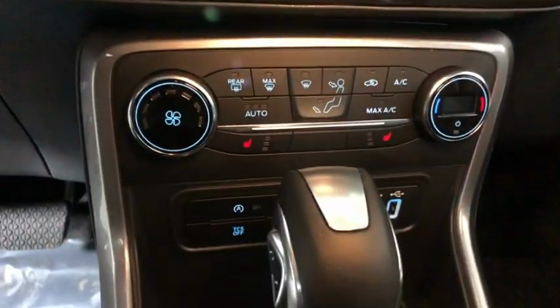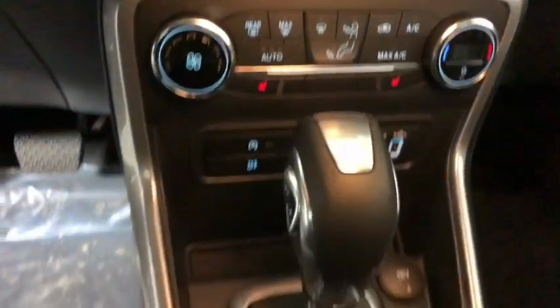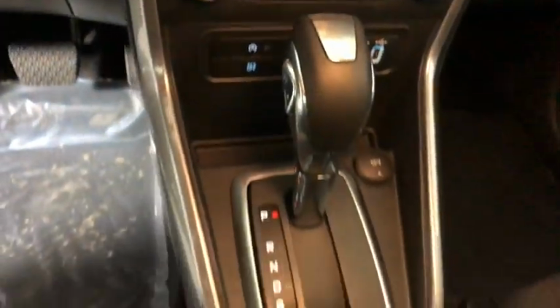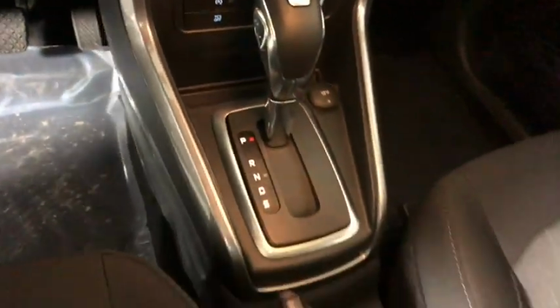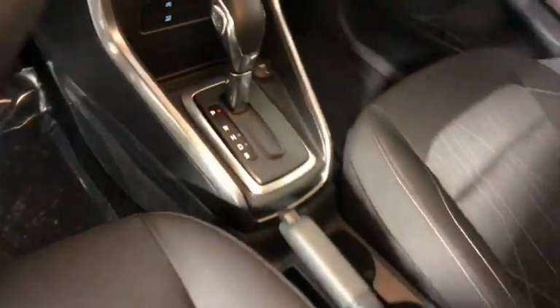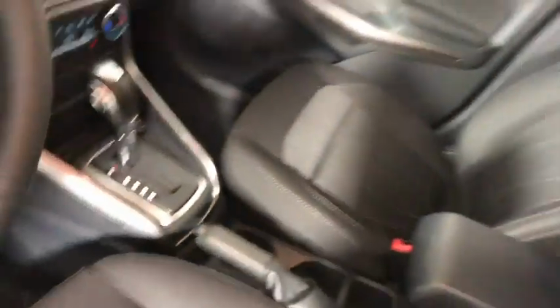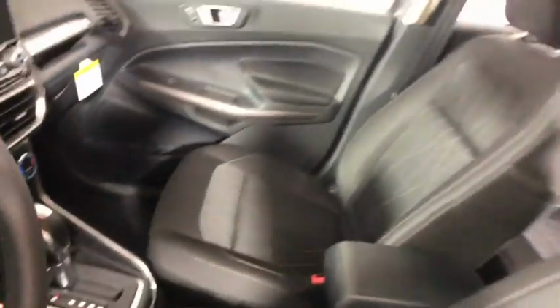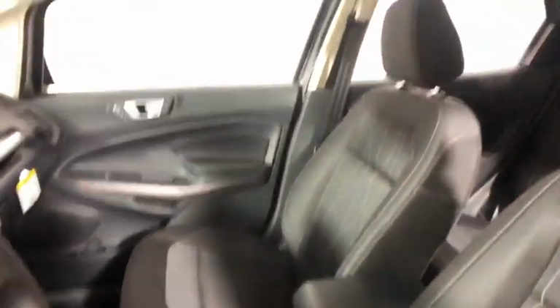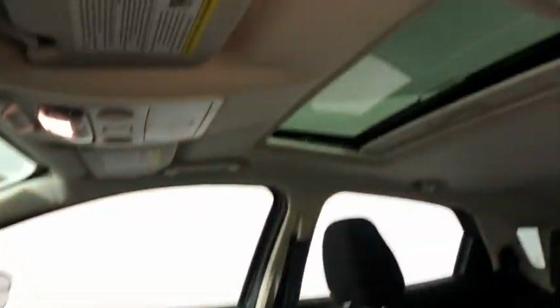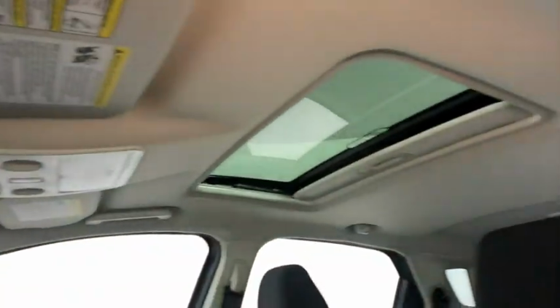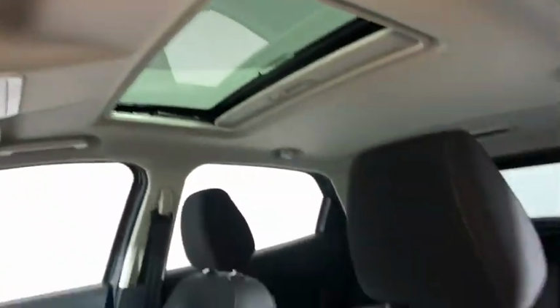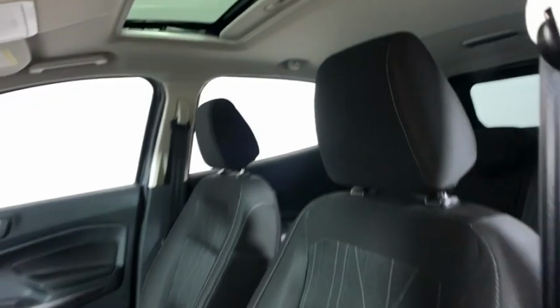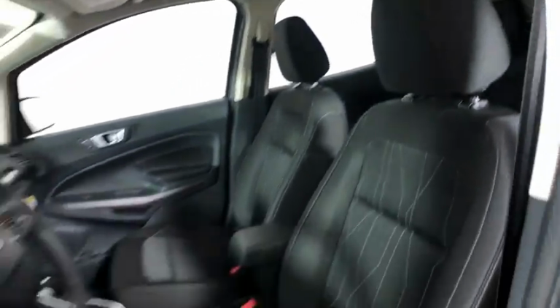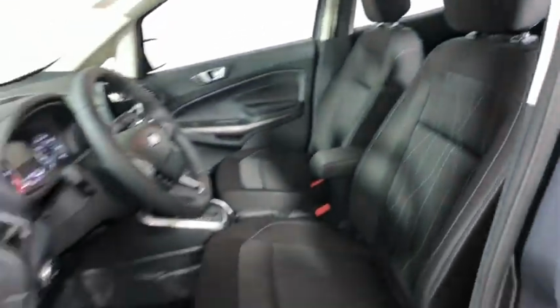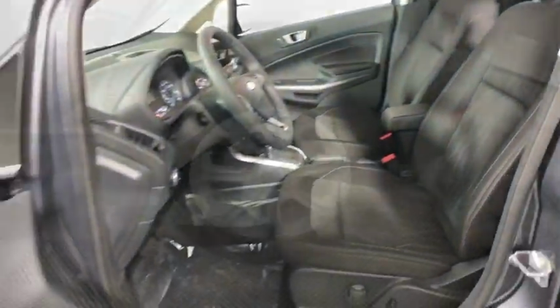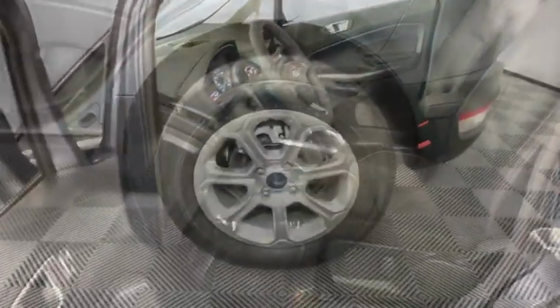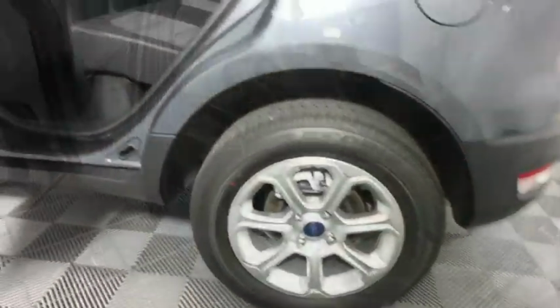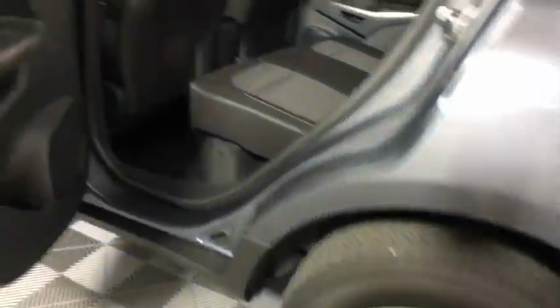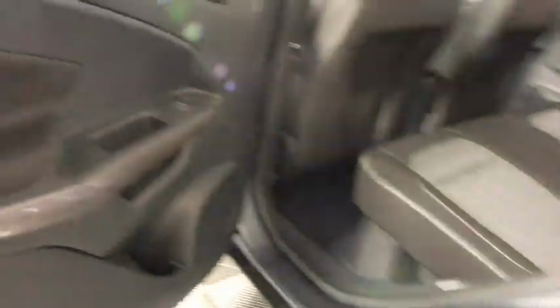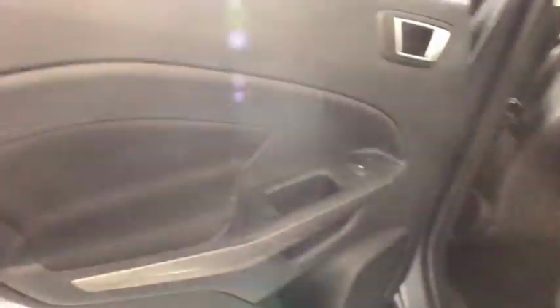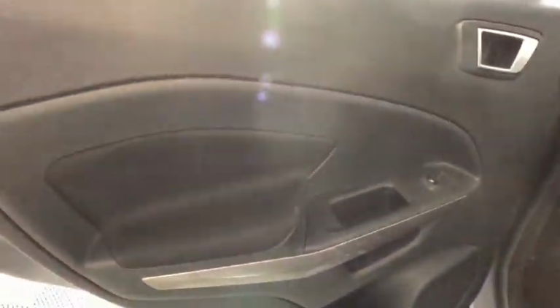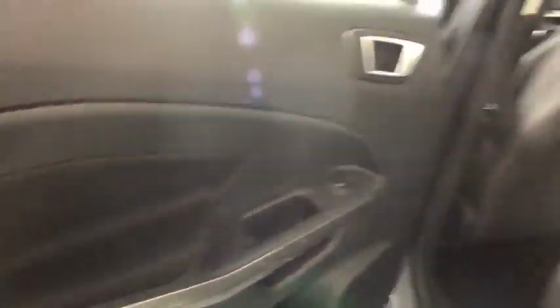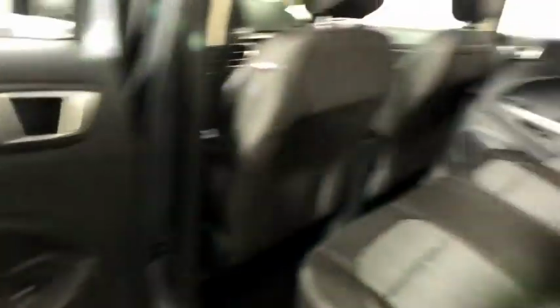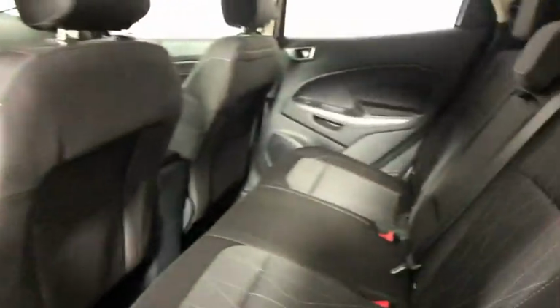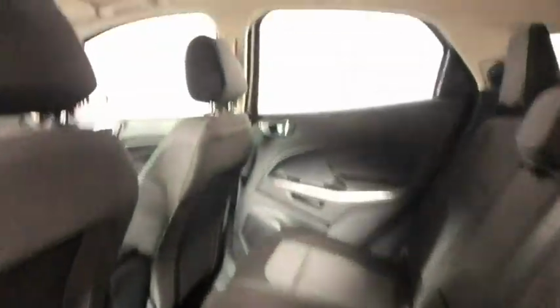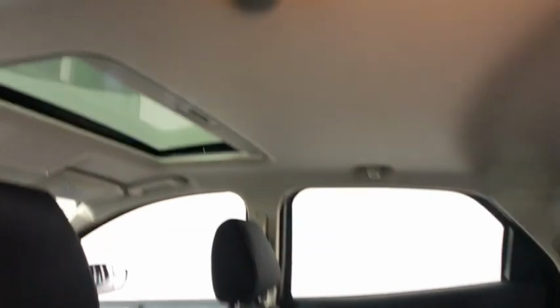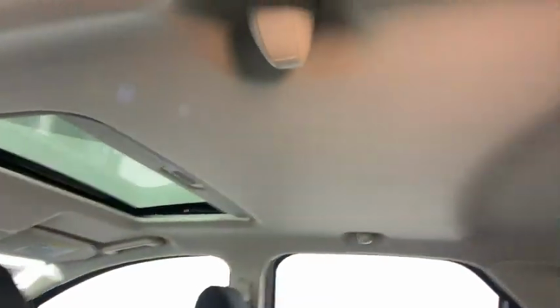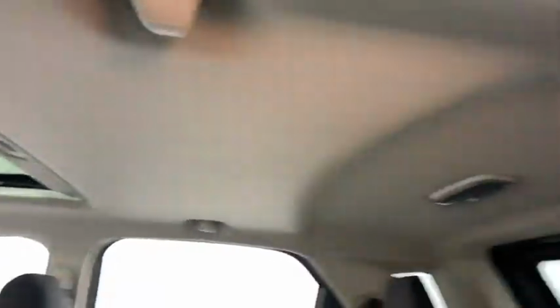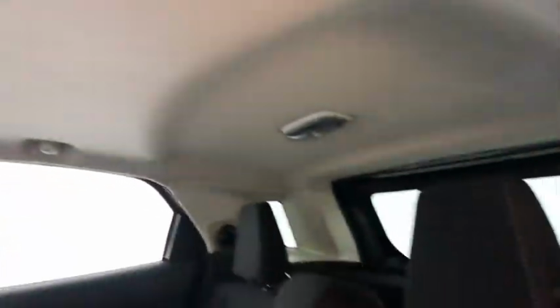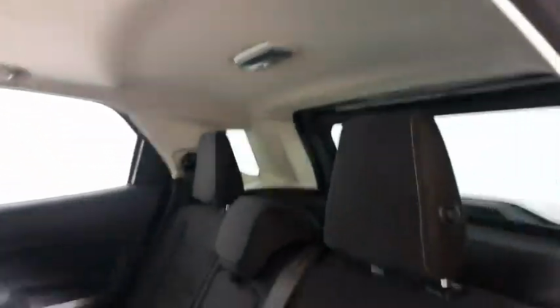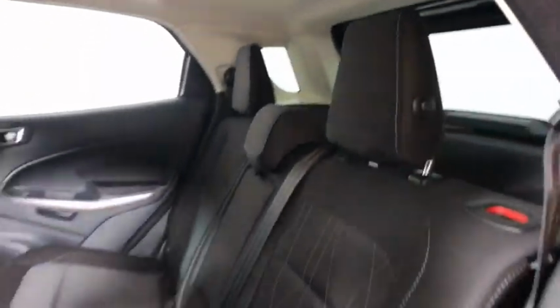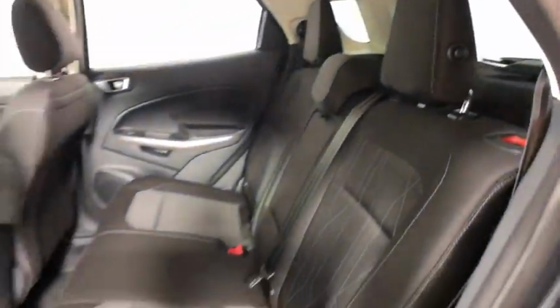Here are some of this vehicle's great options: traction control, dual airbags, leather wrapped steering wheel, alloy wheels, power steering, four-wheel disc brakes, compass, trip computer, fog light.